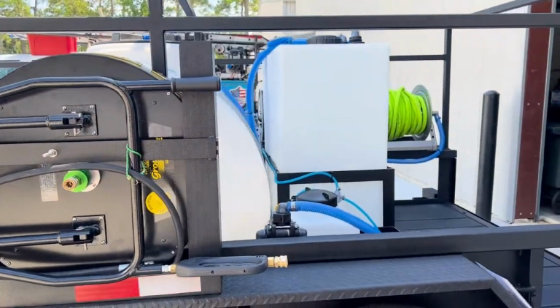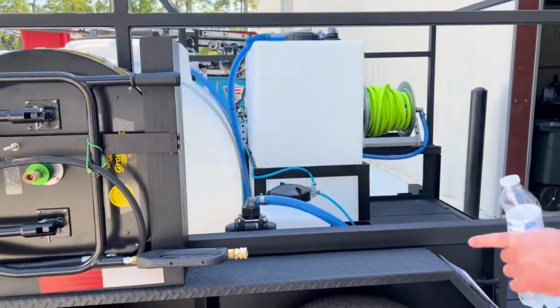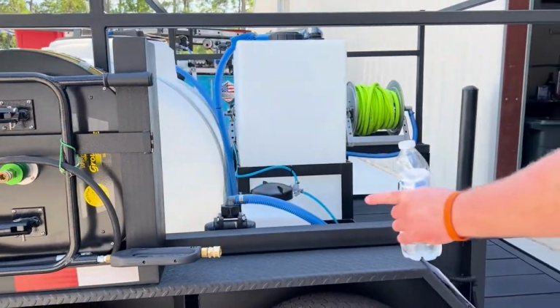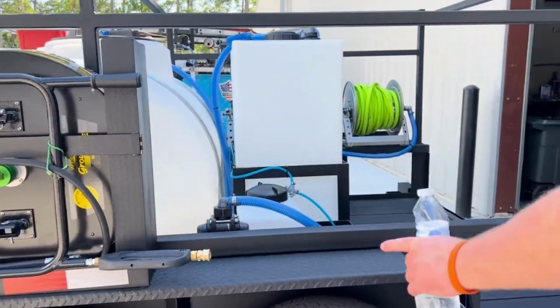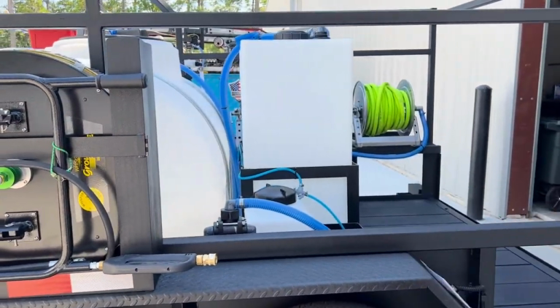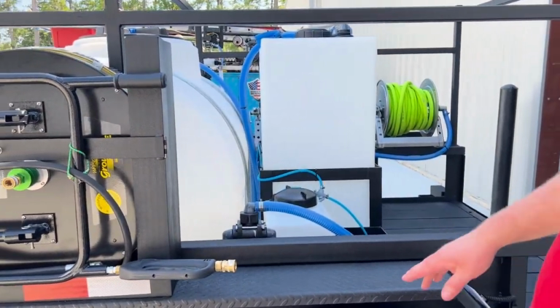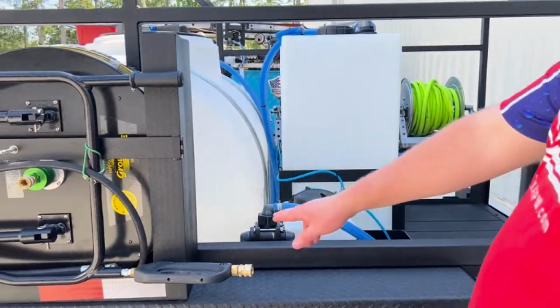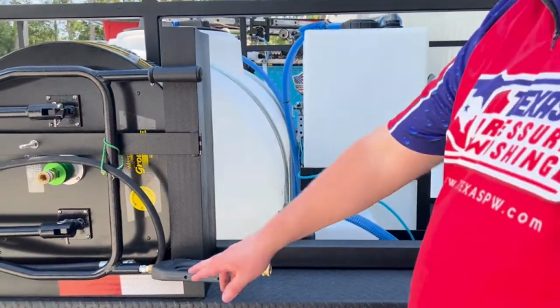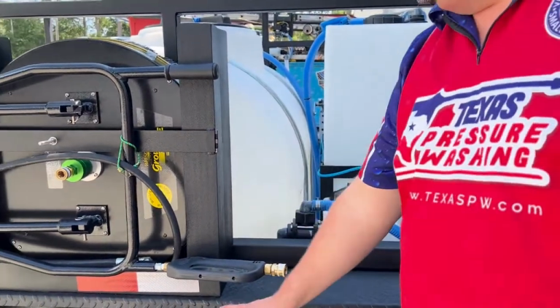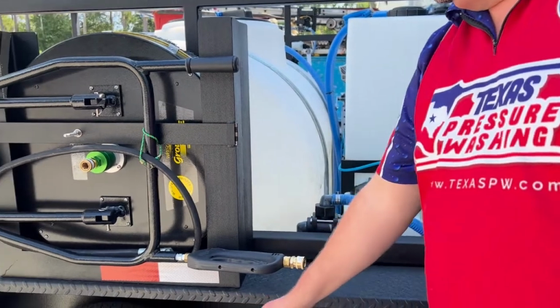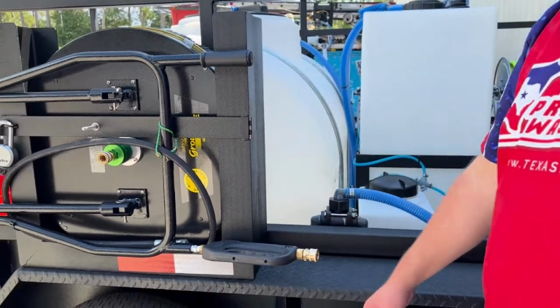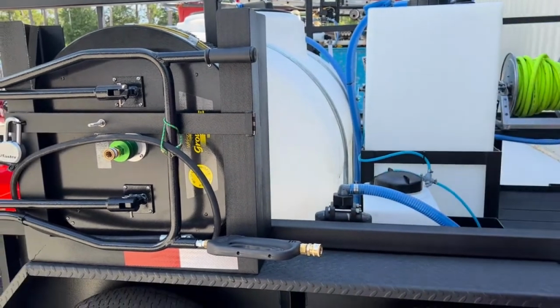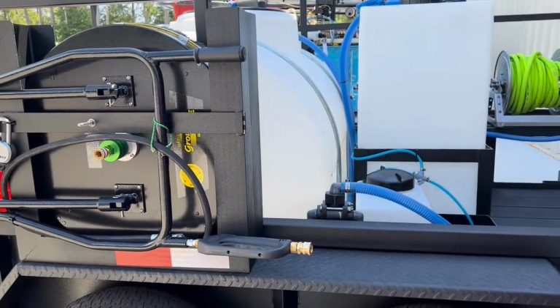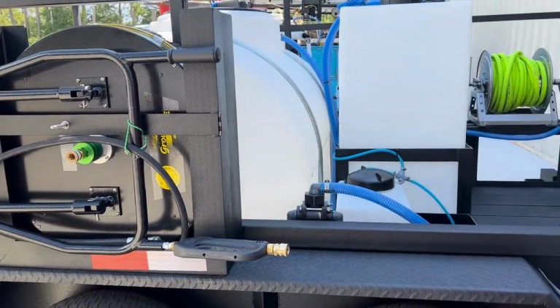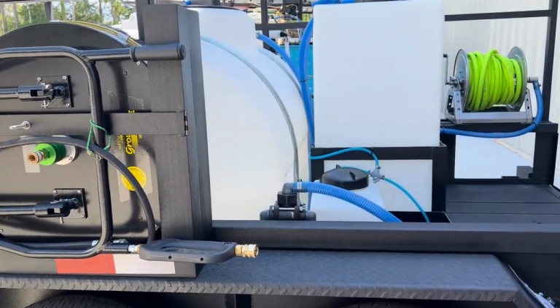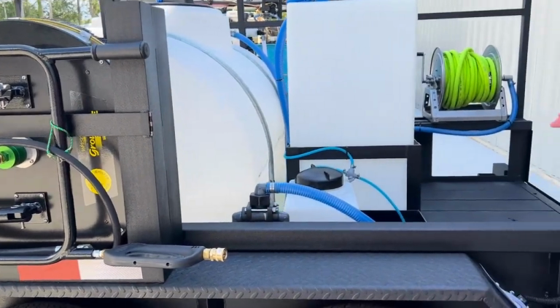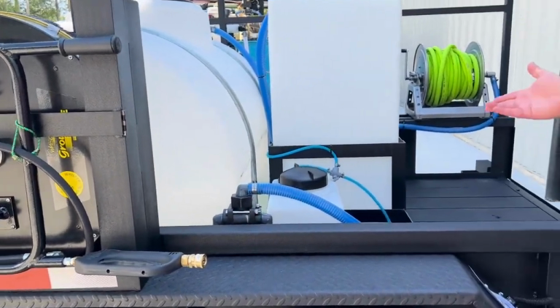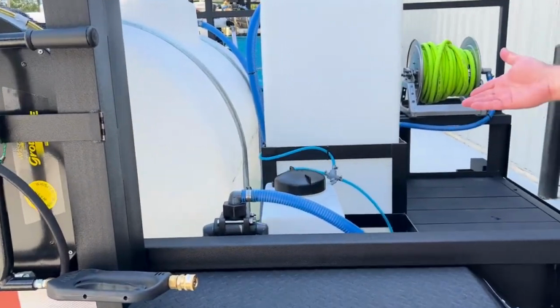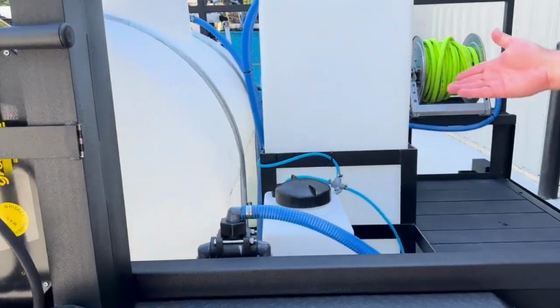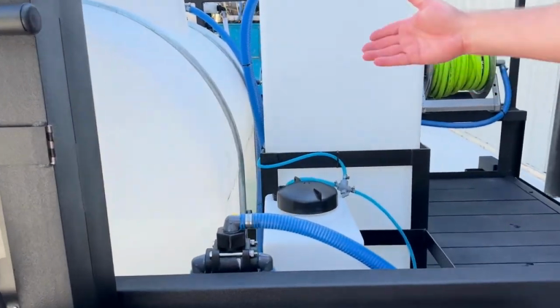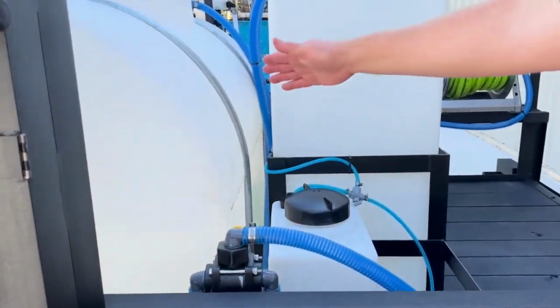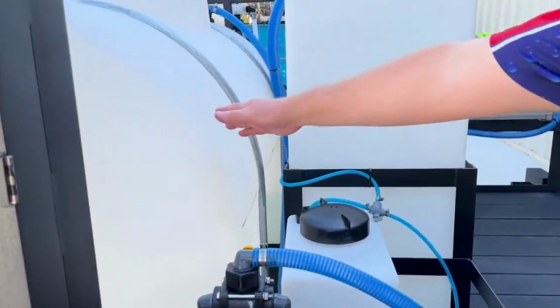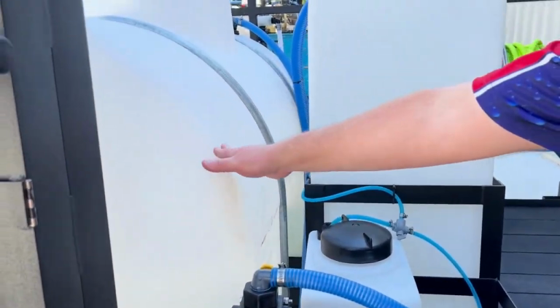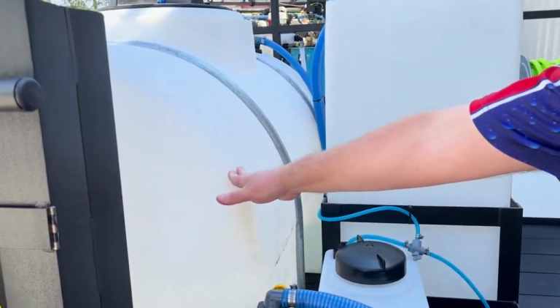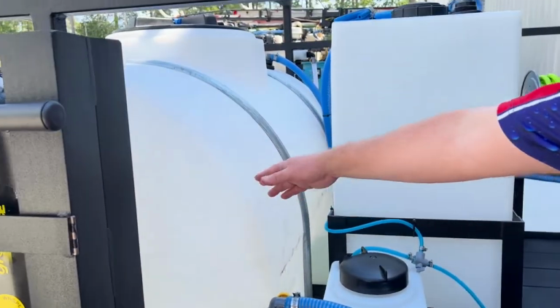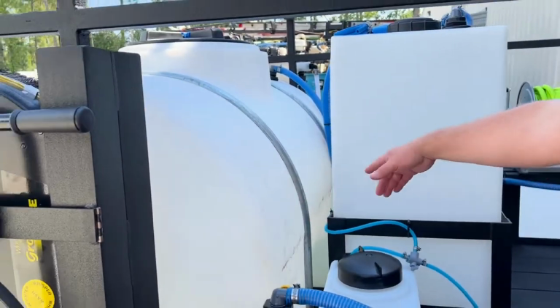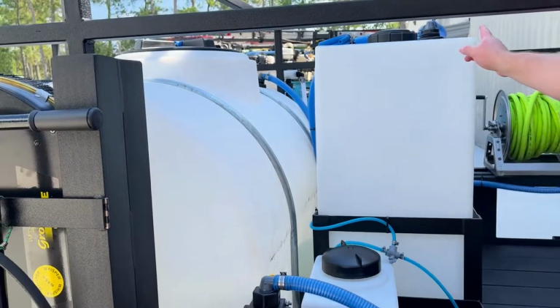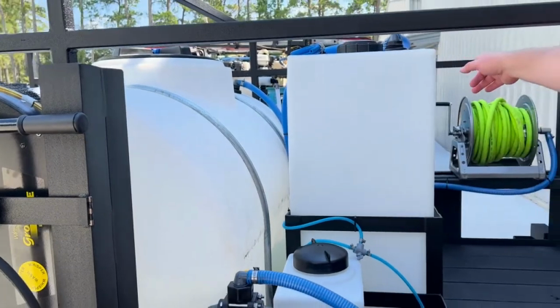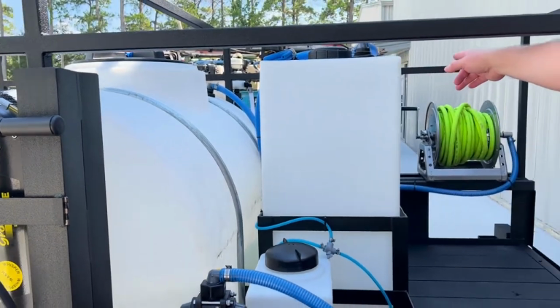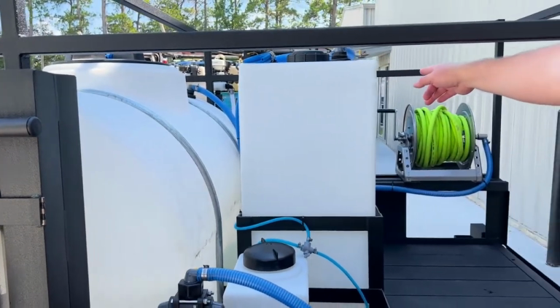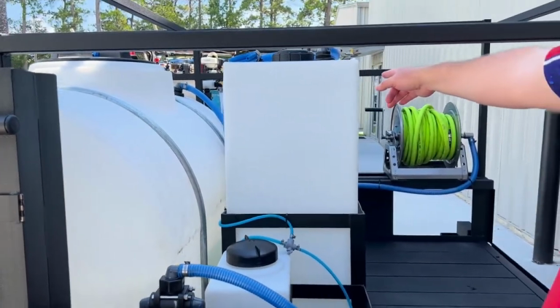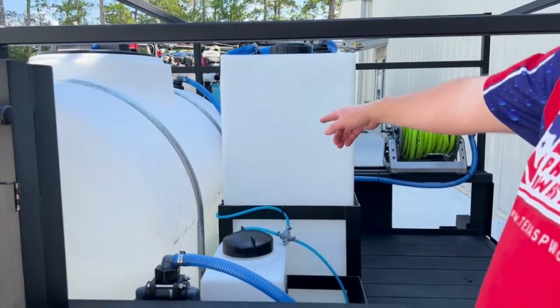Because of where we put it, we moved the DOT sticker outside. And then we've got your 325-gallon buffer tank and 255-gallon chemical tanks.